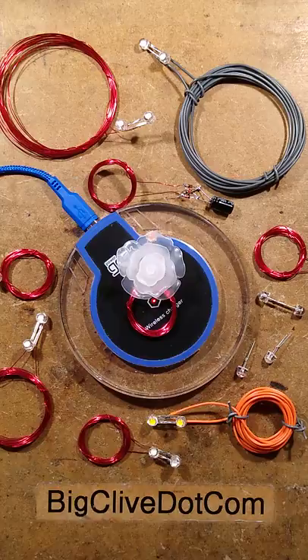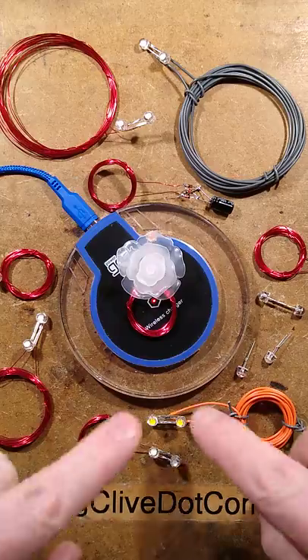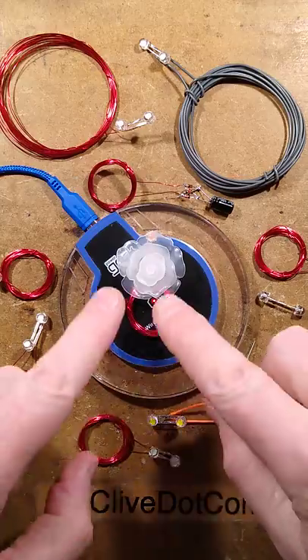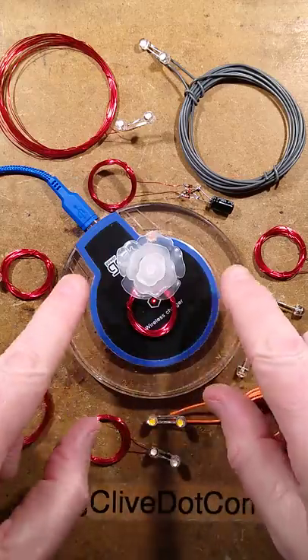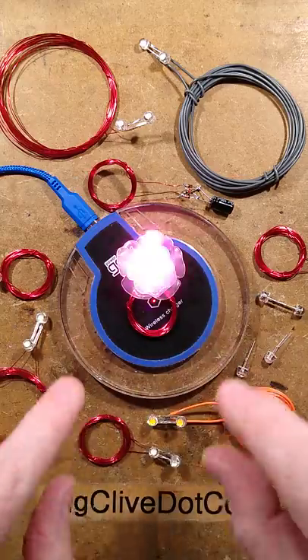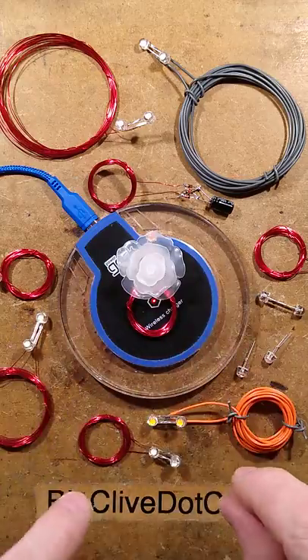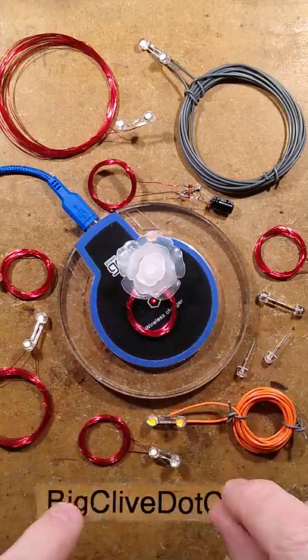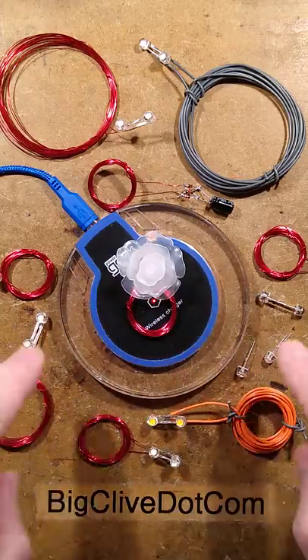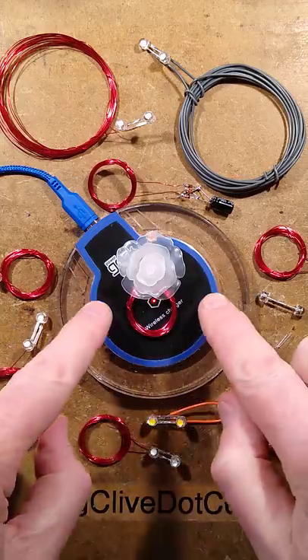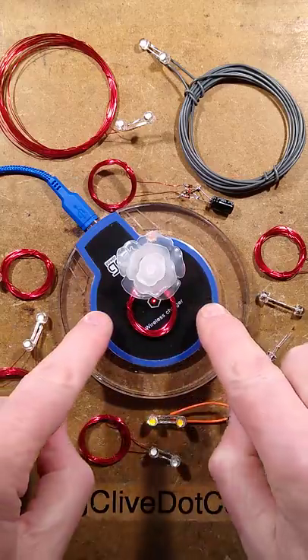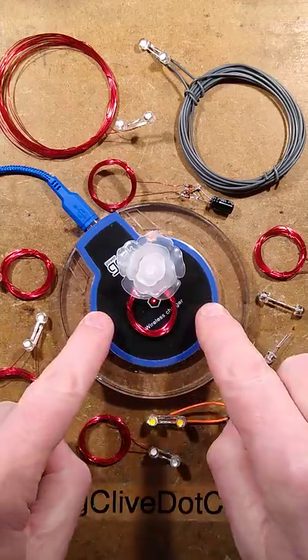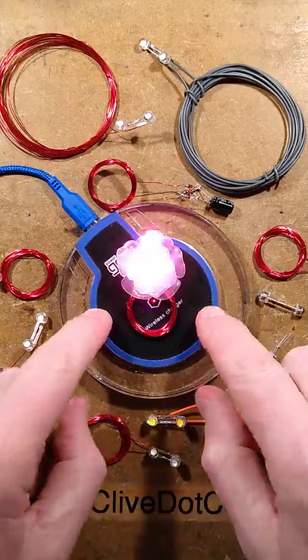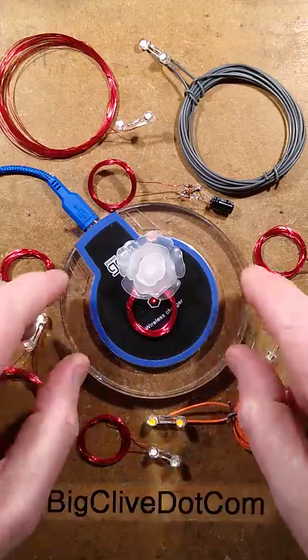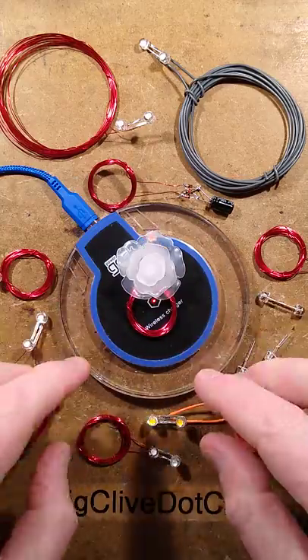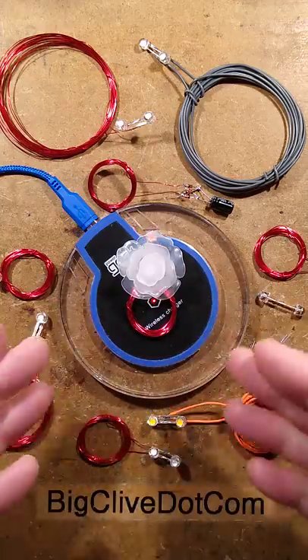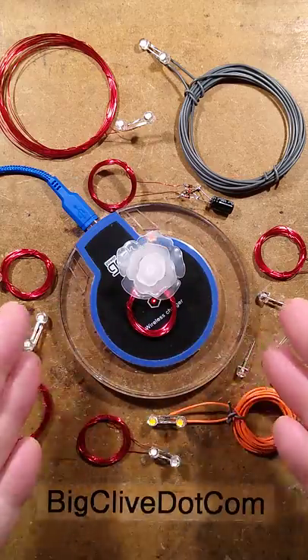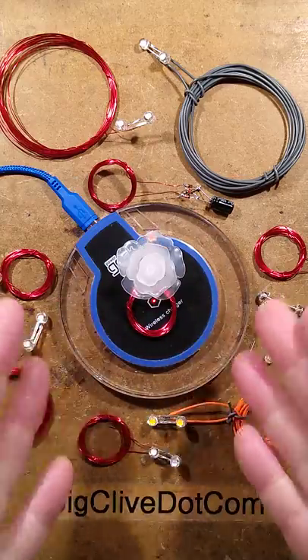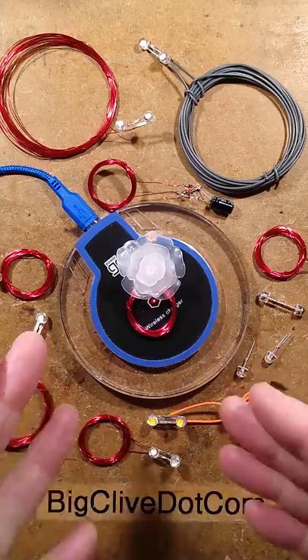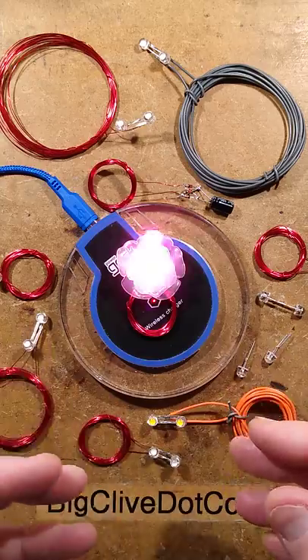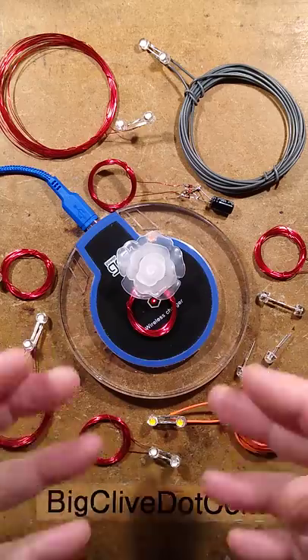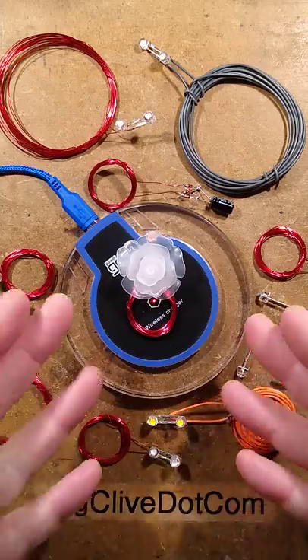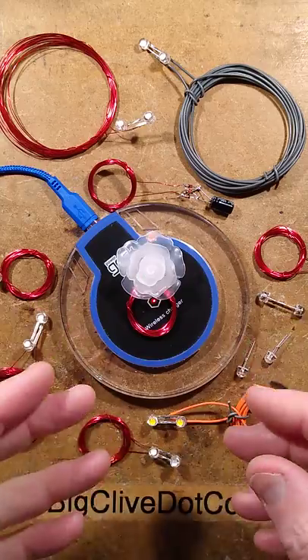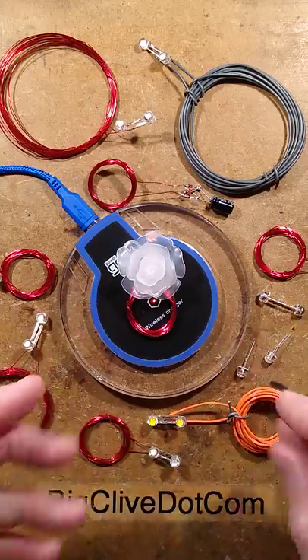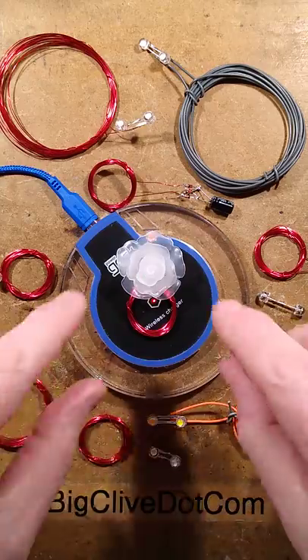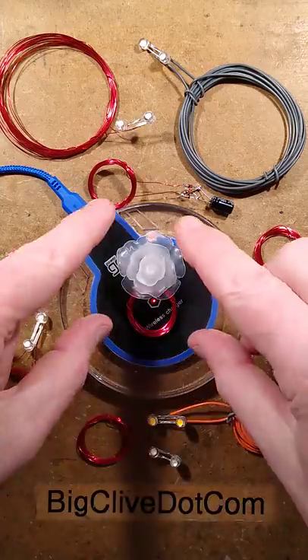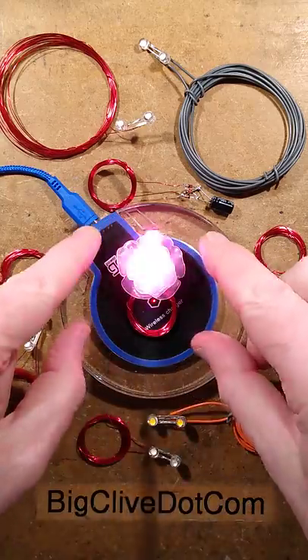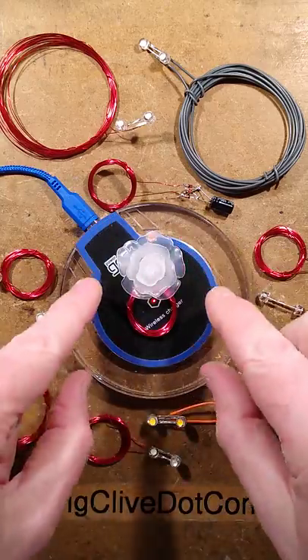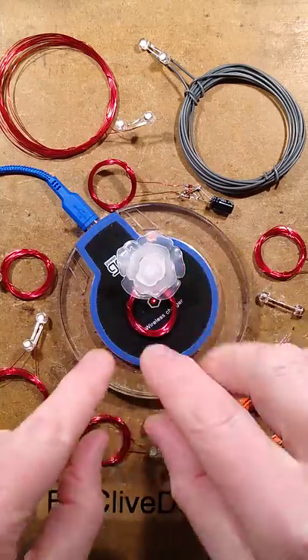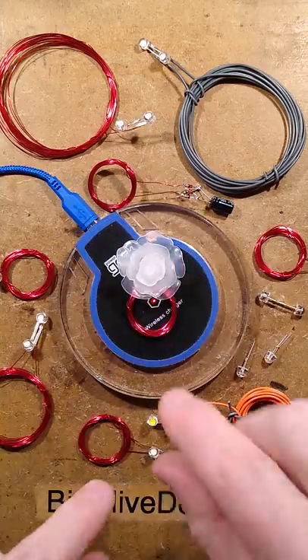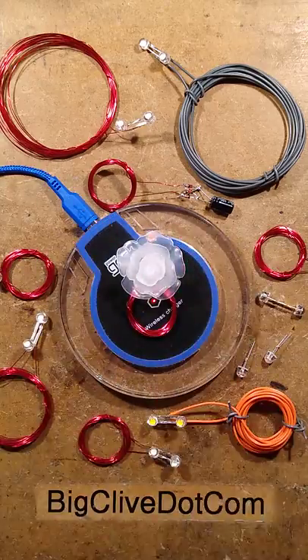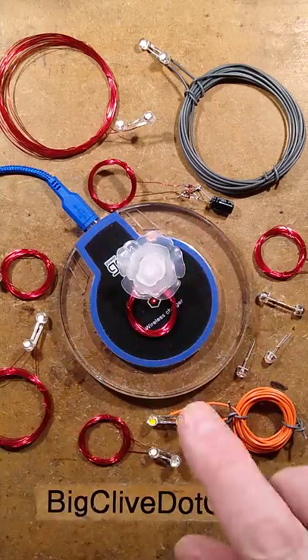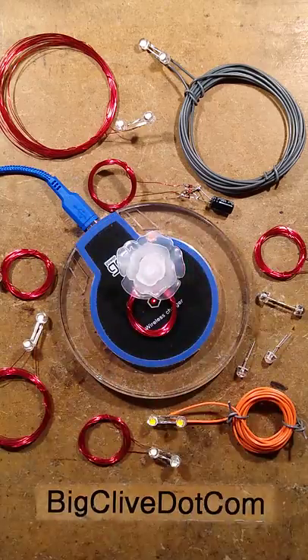How to make a McPower Thief. This is a Qi inductive phone charger, sometimes found in the tables of fast food restaurants. Here's how to steal just a little bit of power for fun.